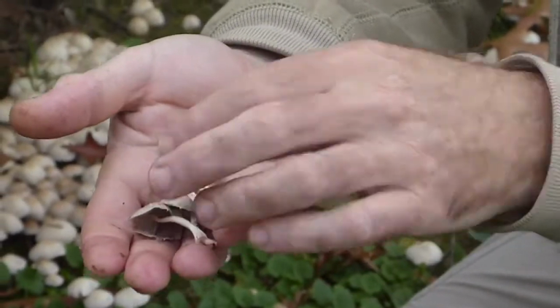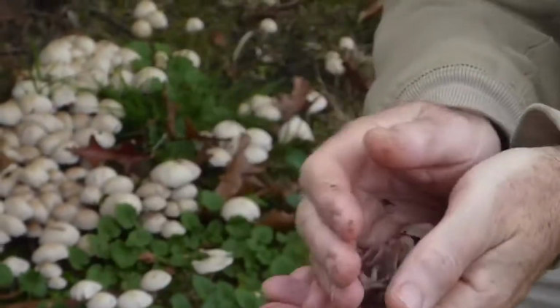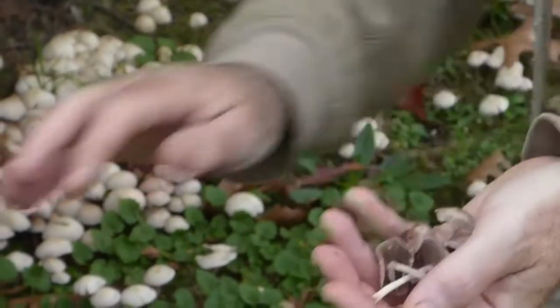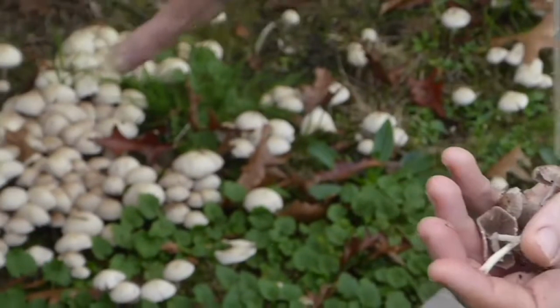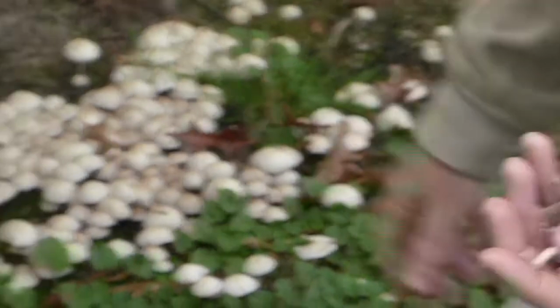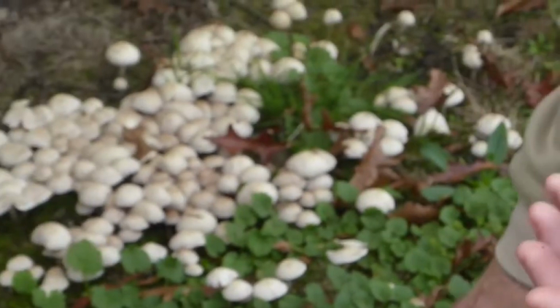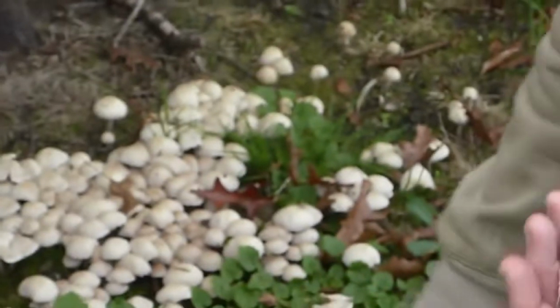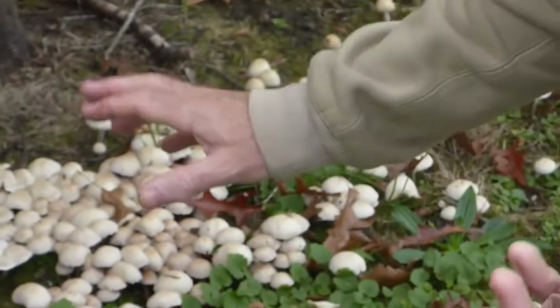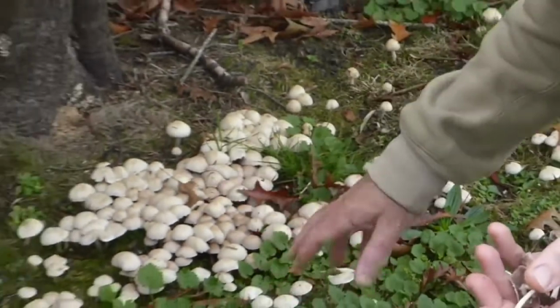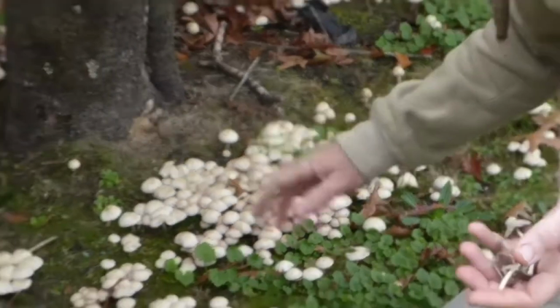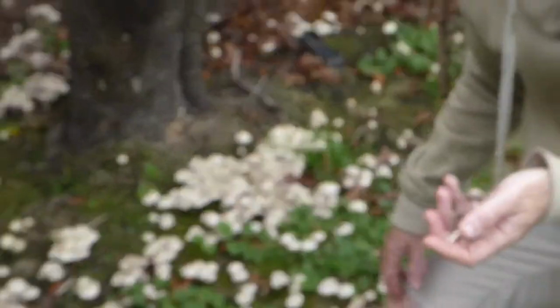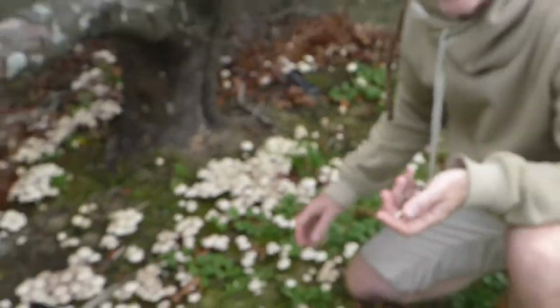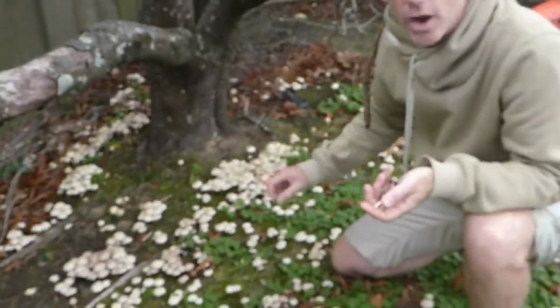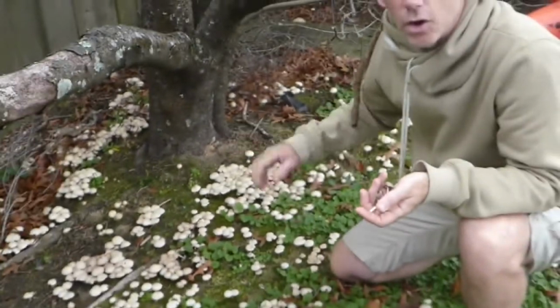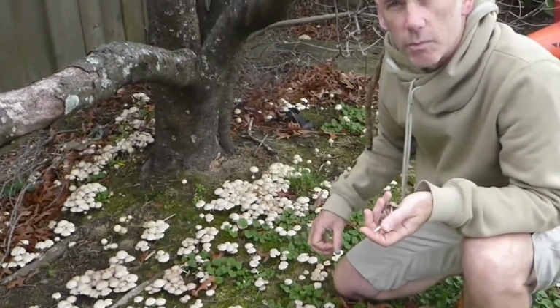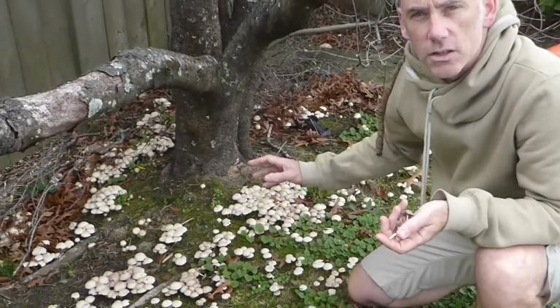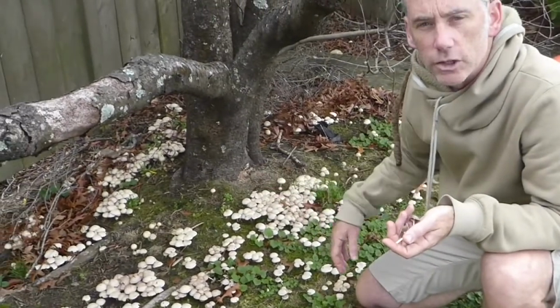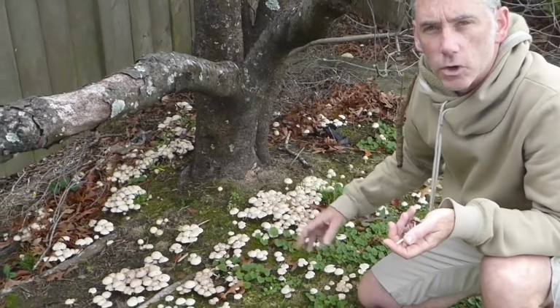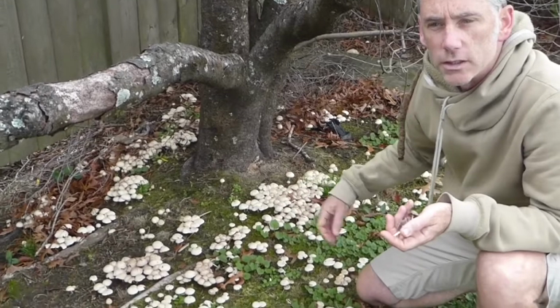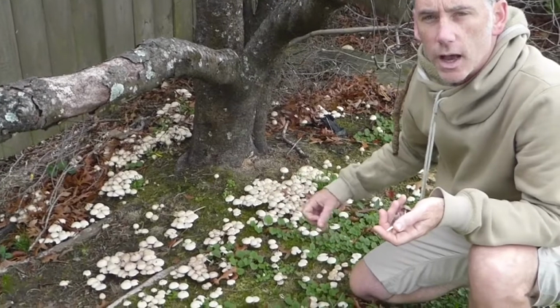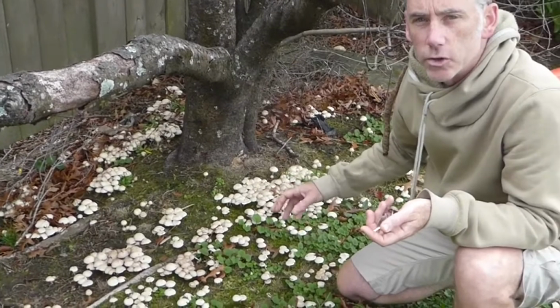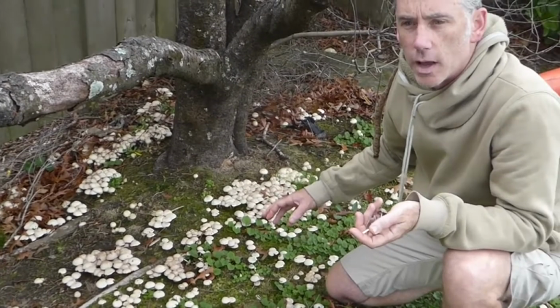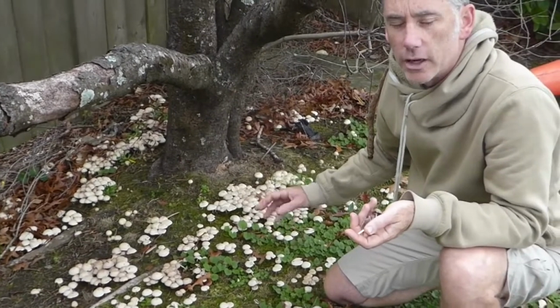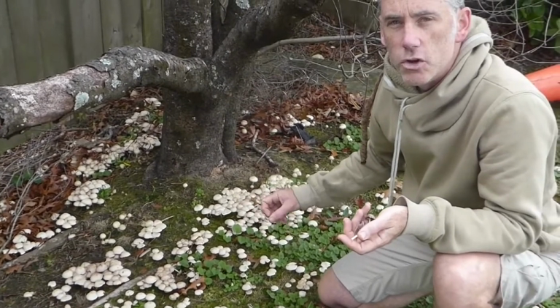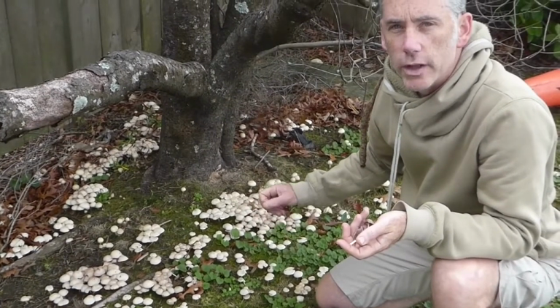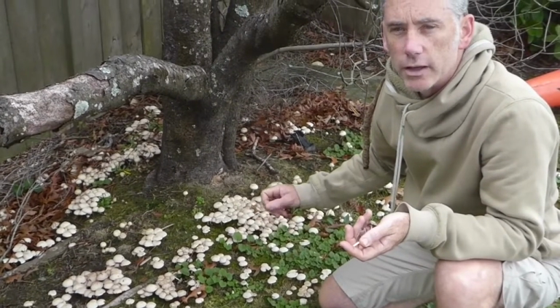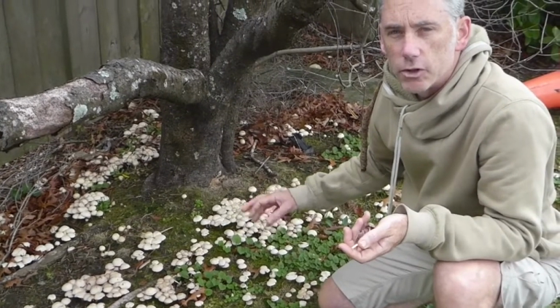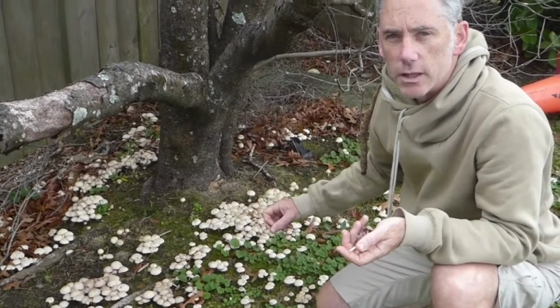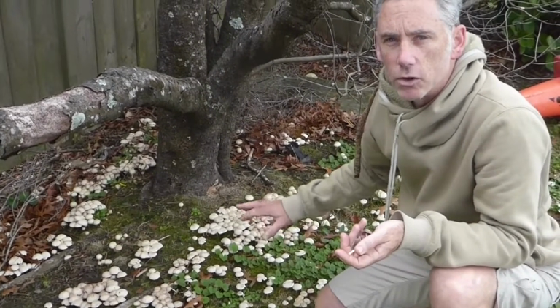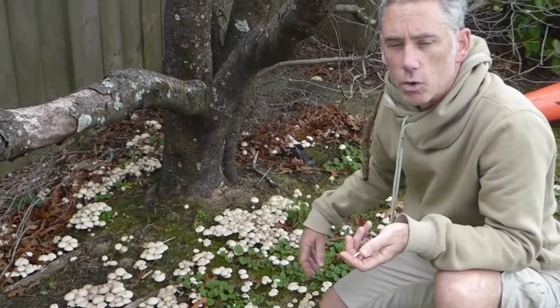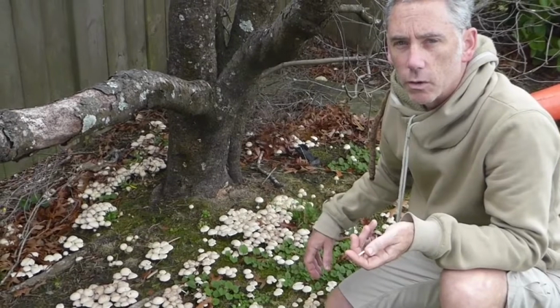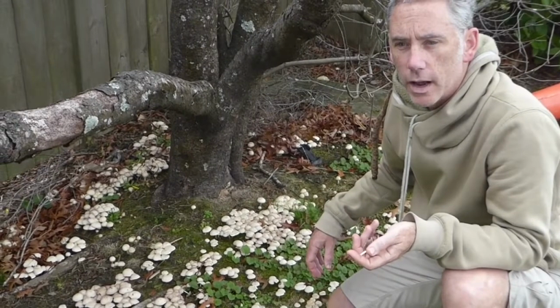This is actually Psathyrella candolleana — that's the name. It's a very weedy species, which means that you'll find it in lots of different places; it's just a general detritus mushroom. It's also unusual in that you'll find it at different times of the year, not just autumn like we're in now.